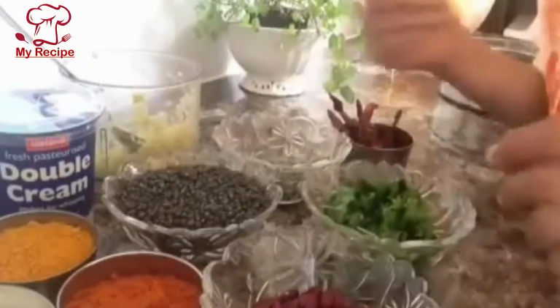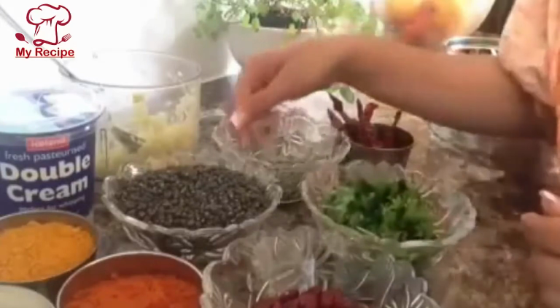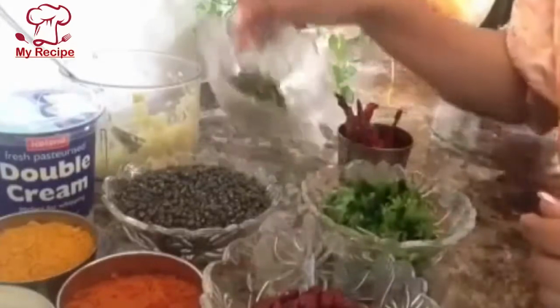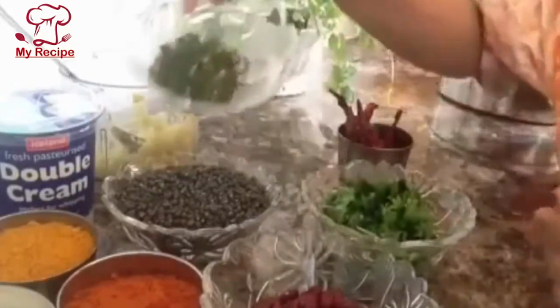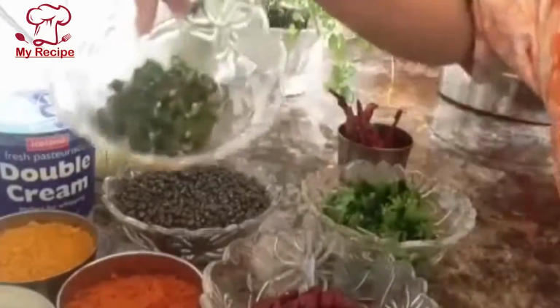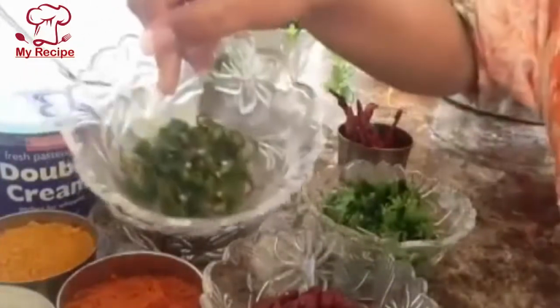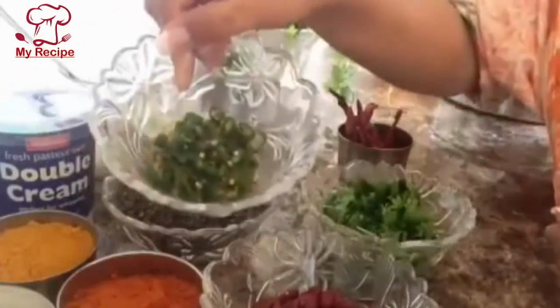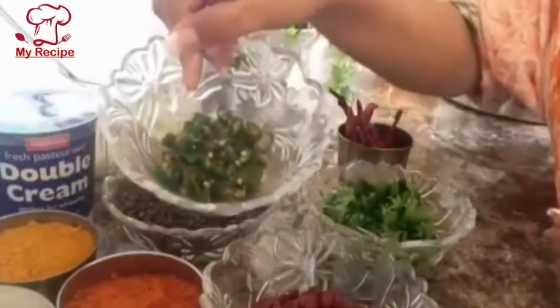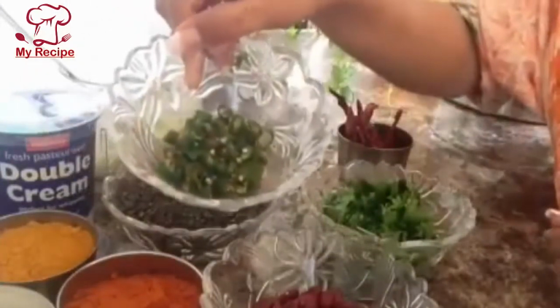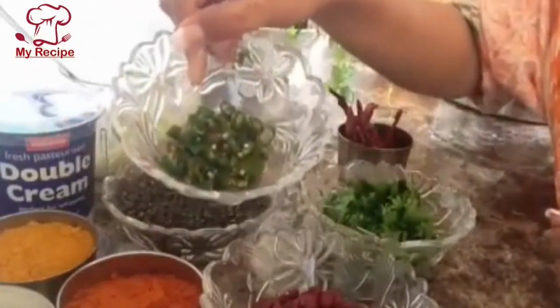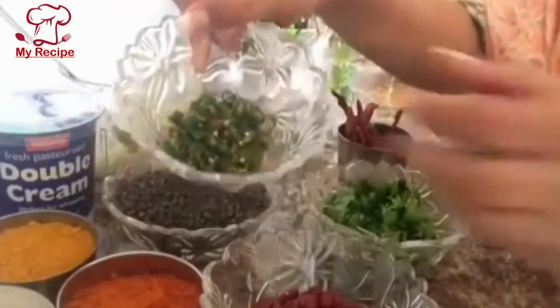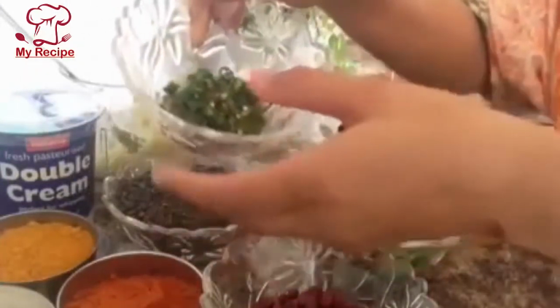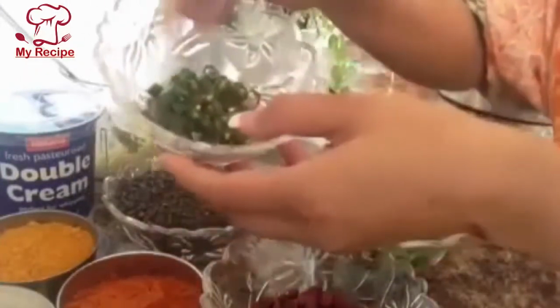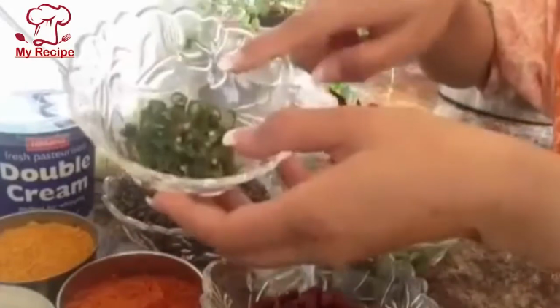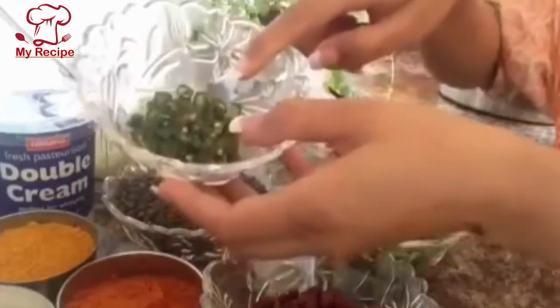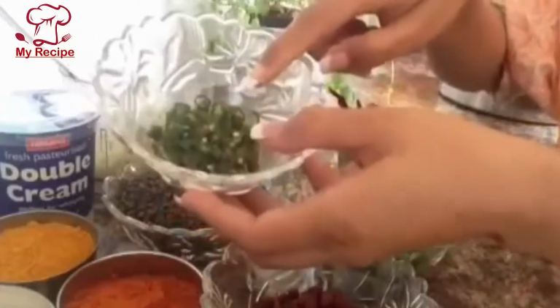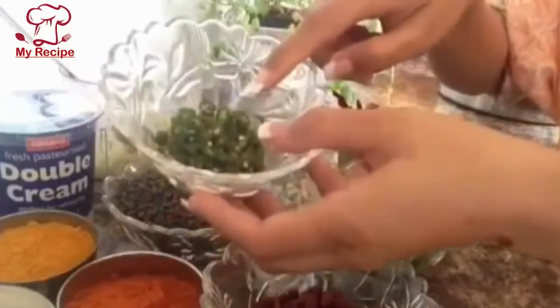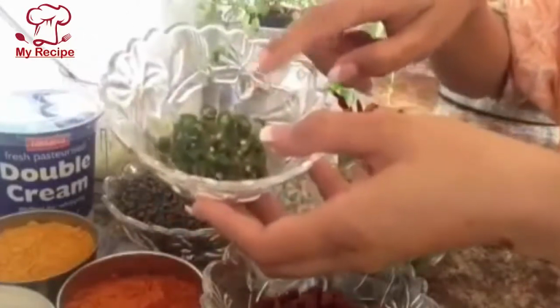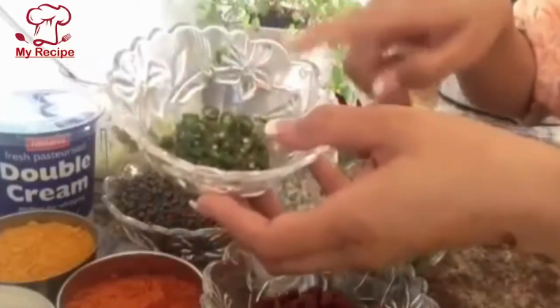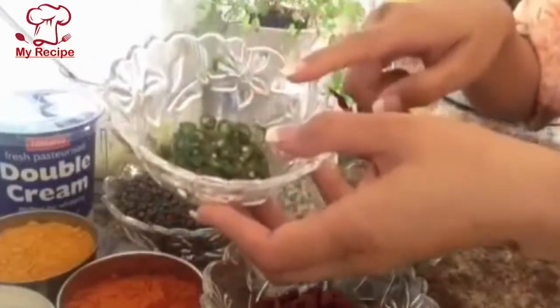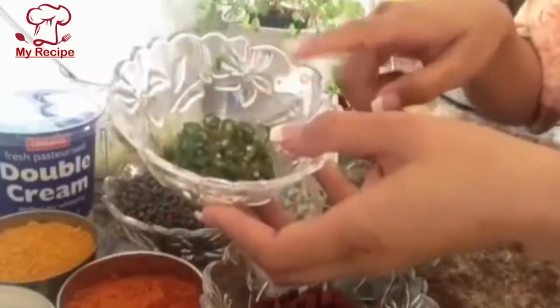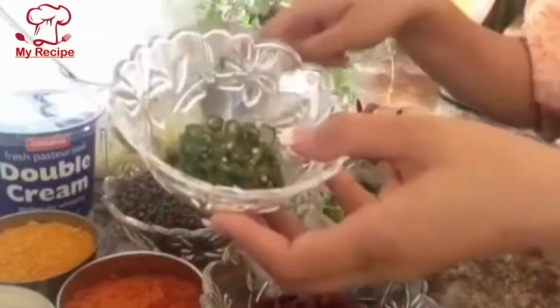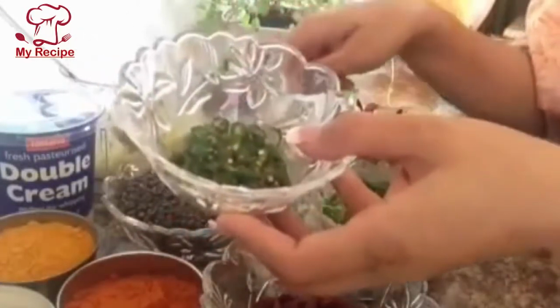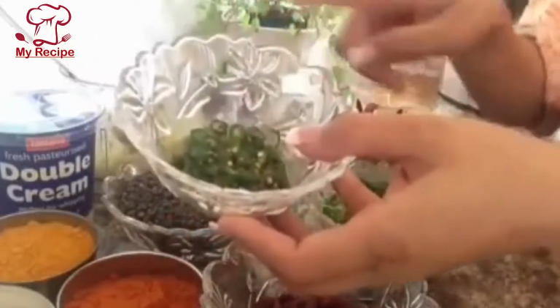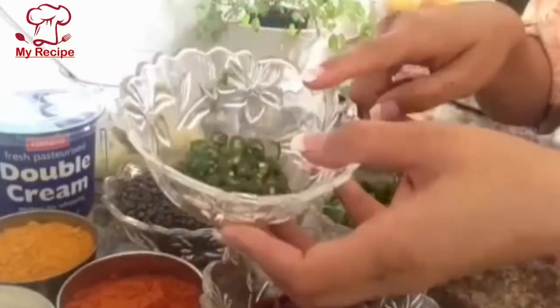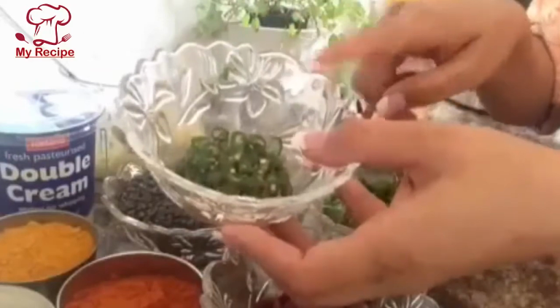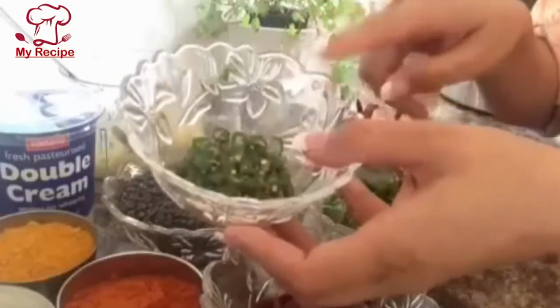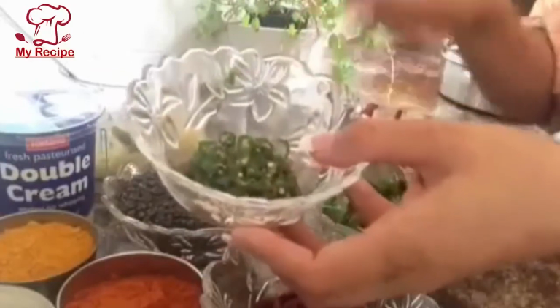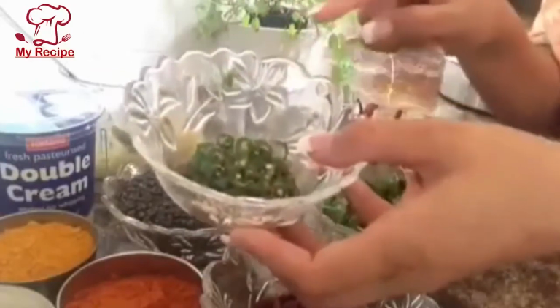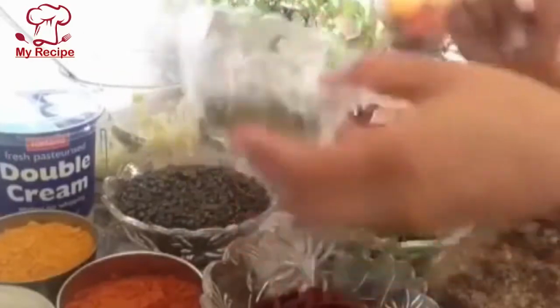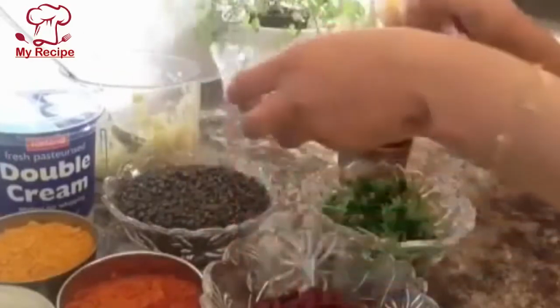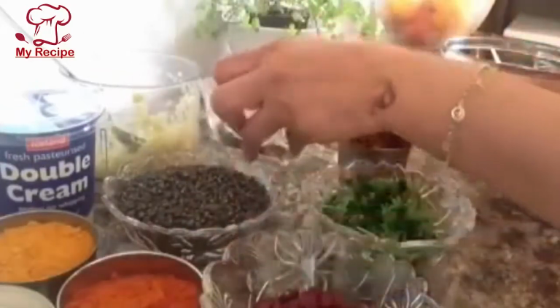I have a chili — I have already cut it. I will add 2 tablespoons. We will add 1 tablespoon.